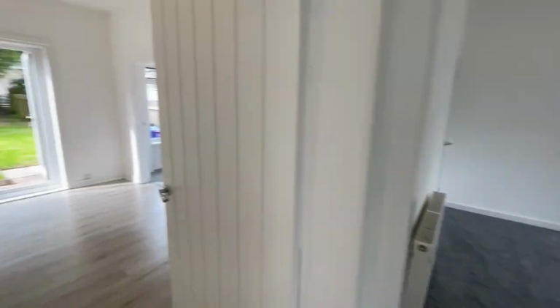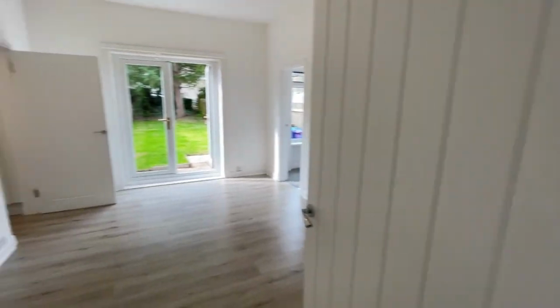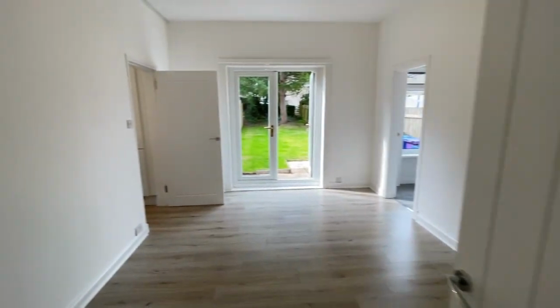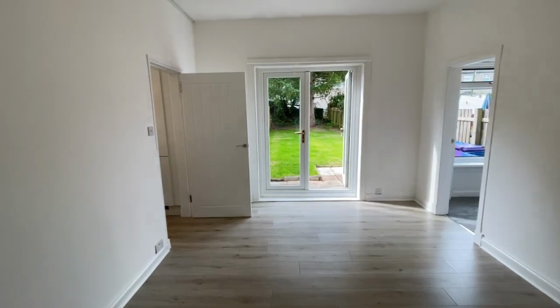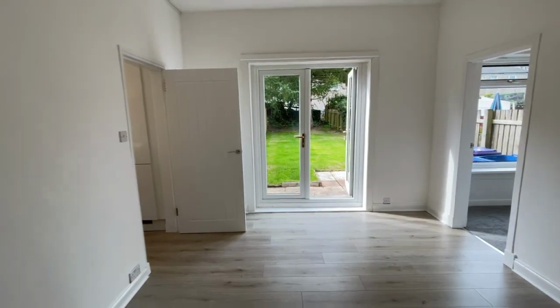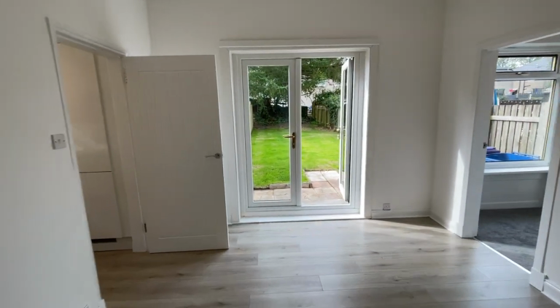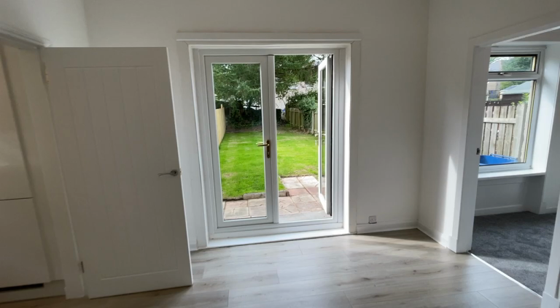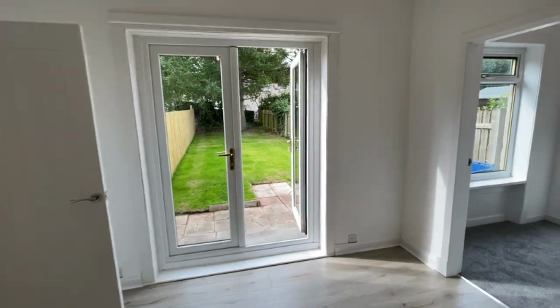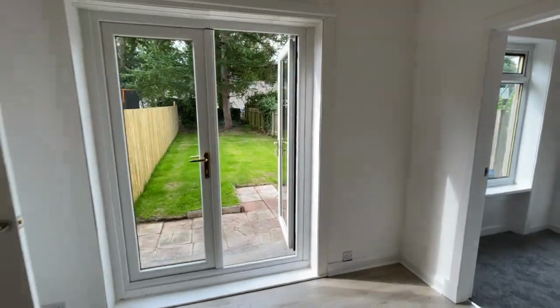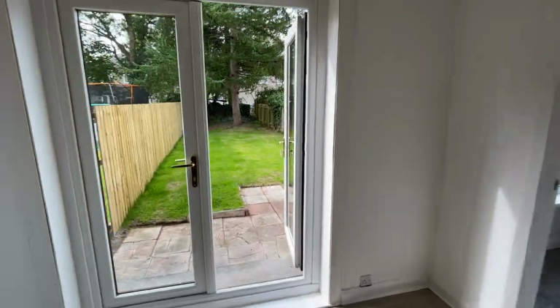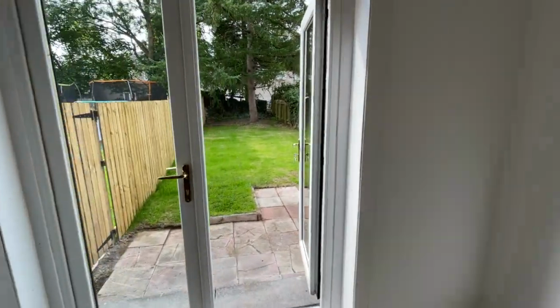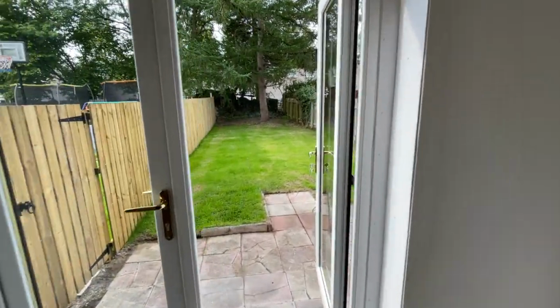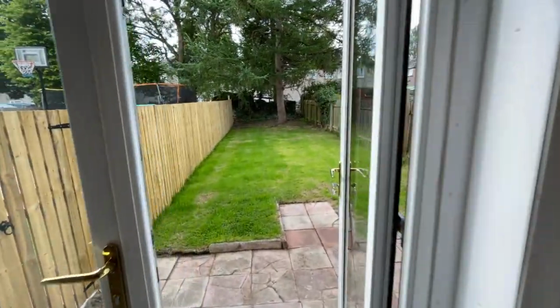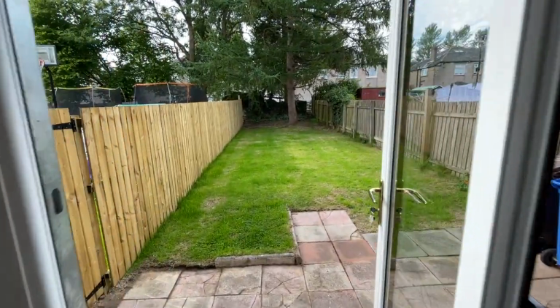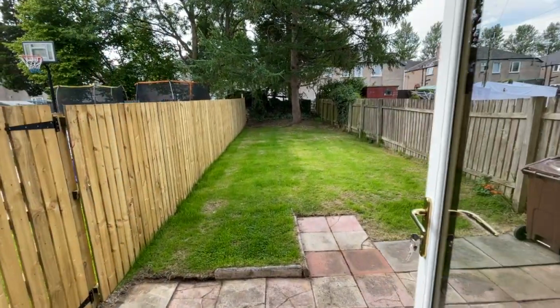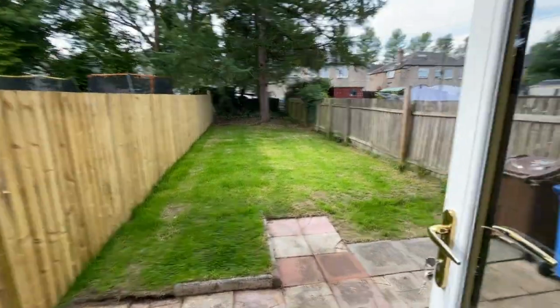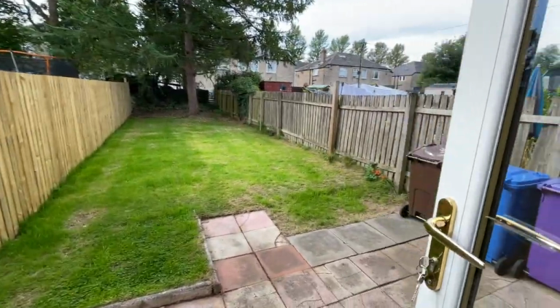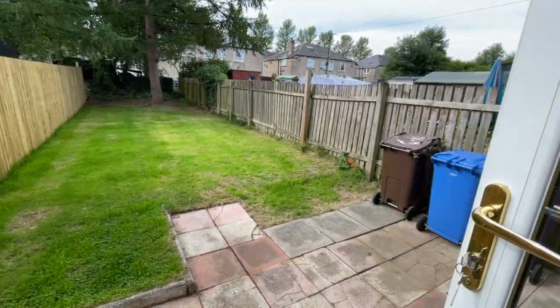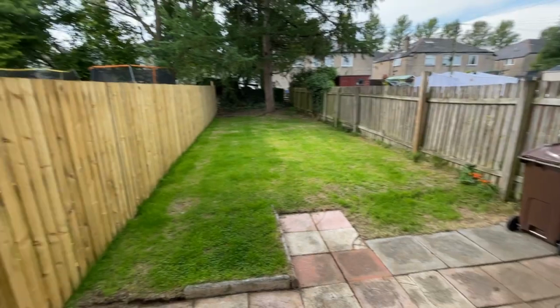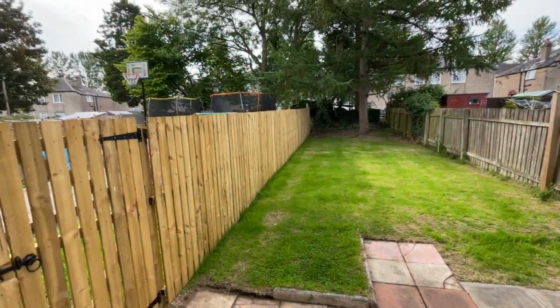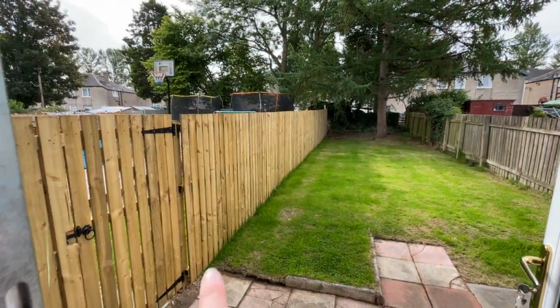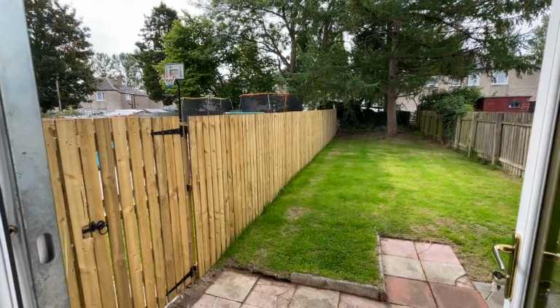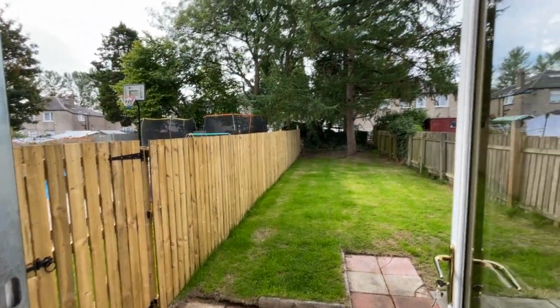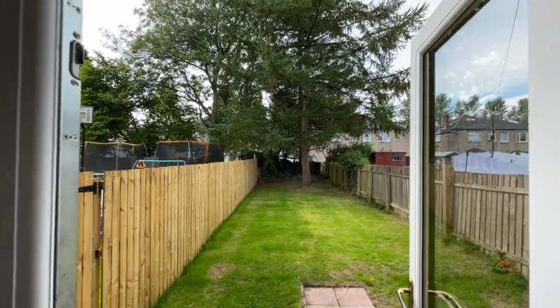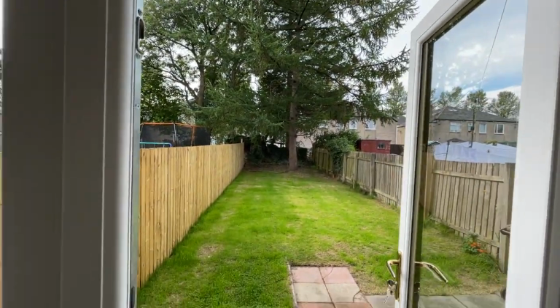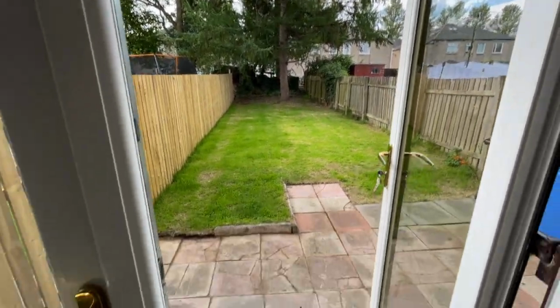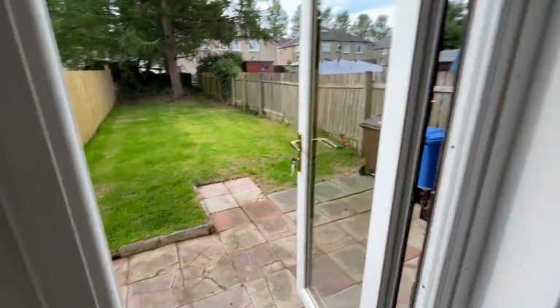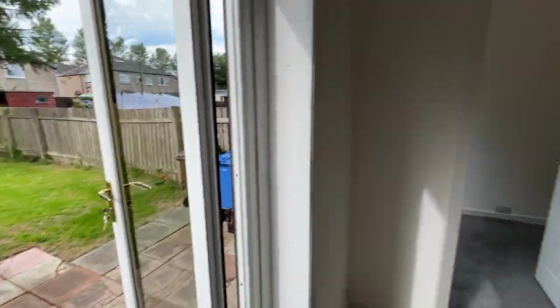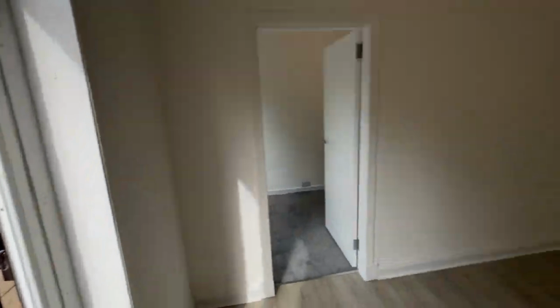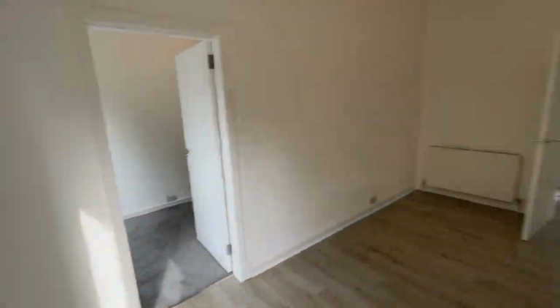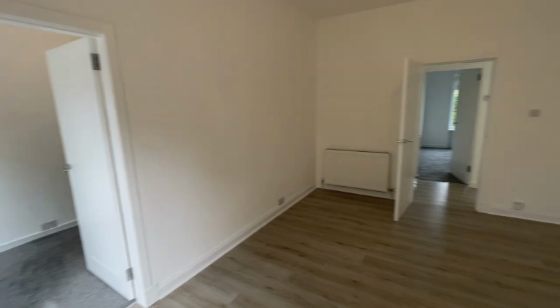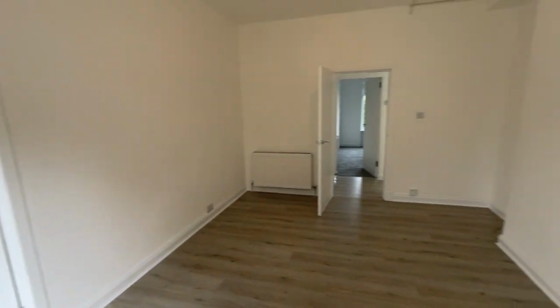I'll start right at the back here. You've got these great patio doors opening out onto the garden, which has just been fenced off so it's nice and private. Really good sized living room.